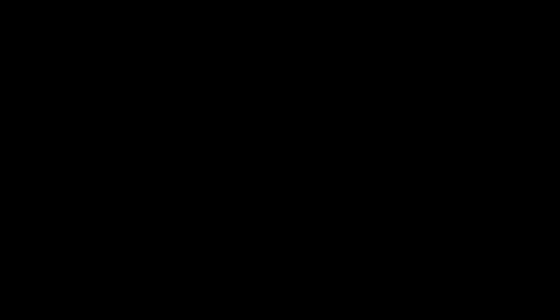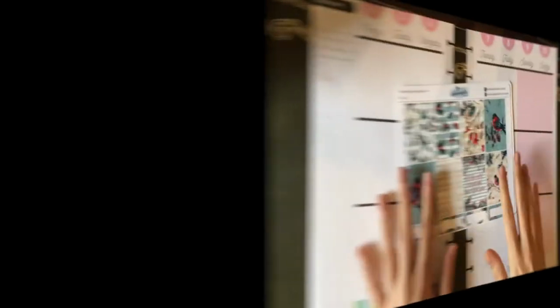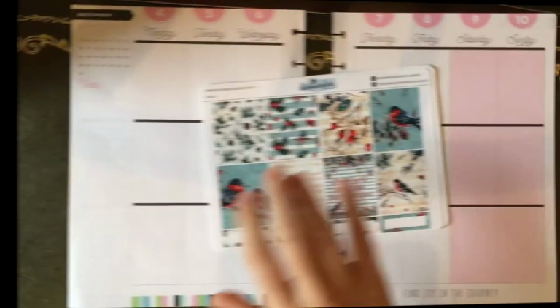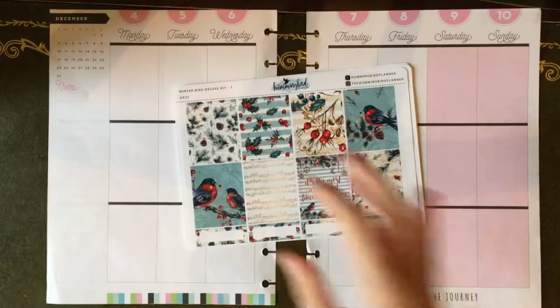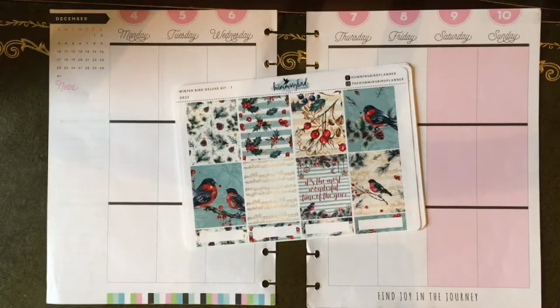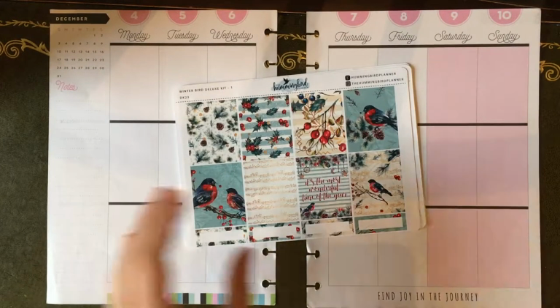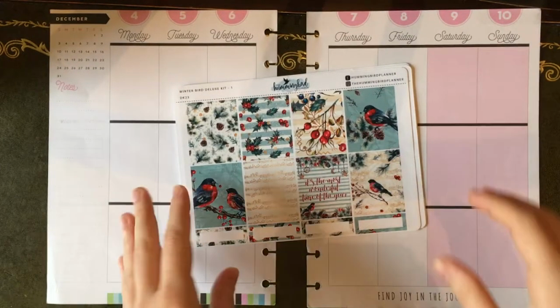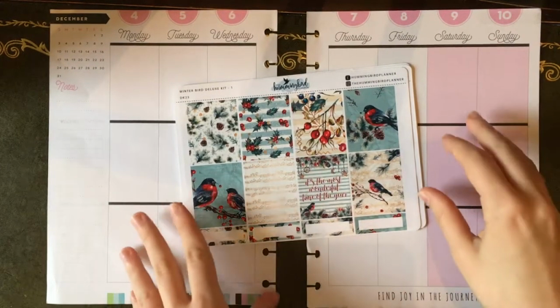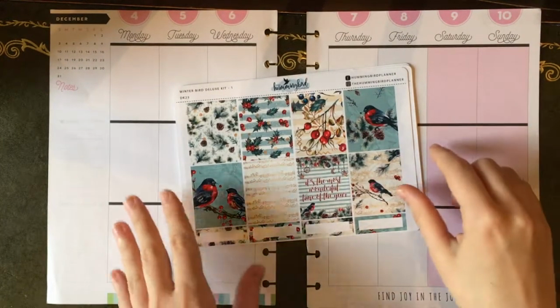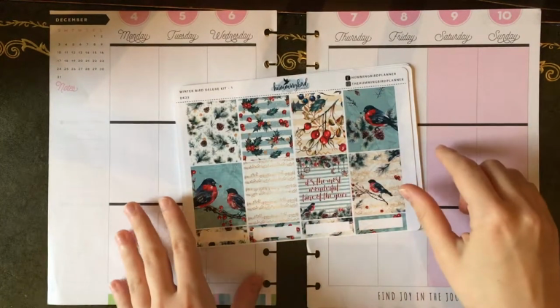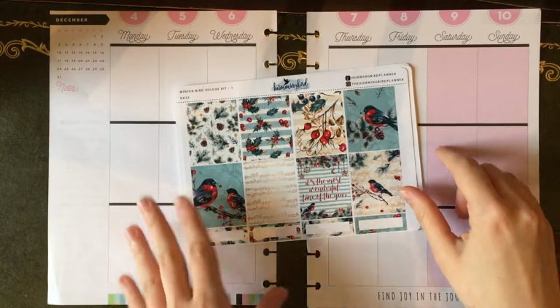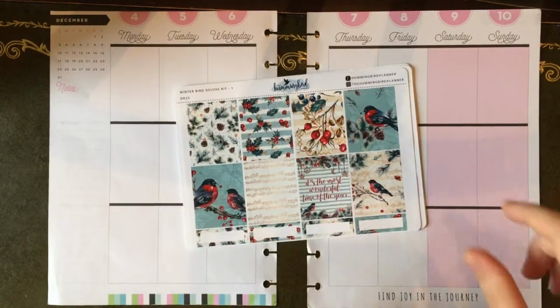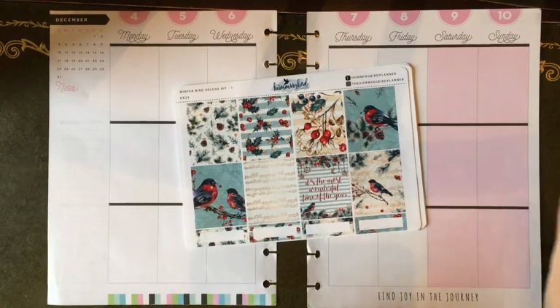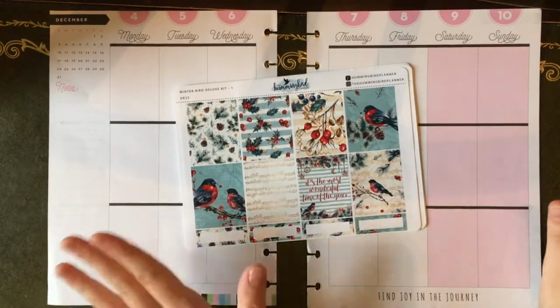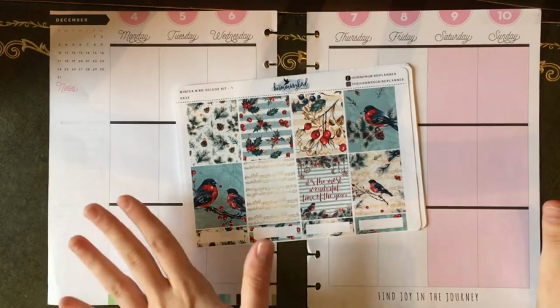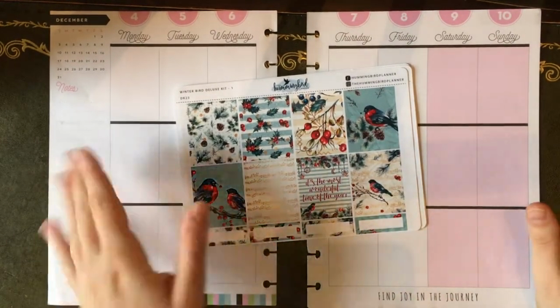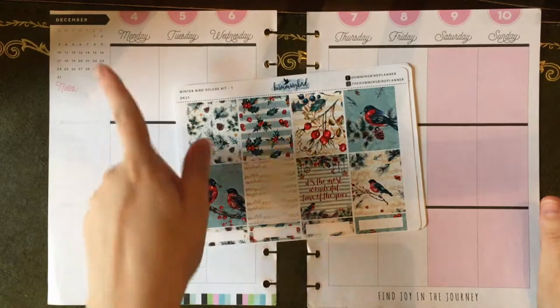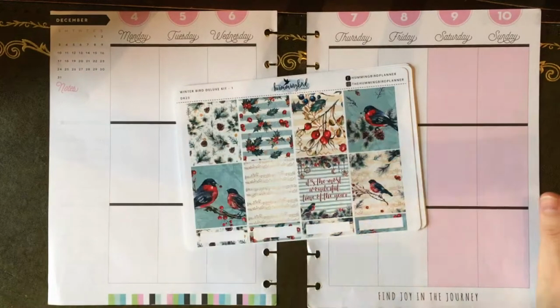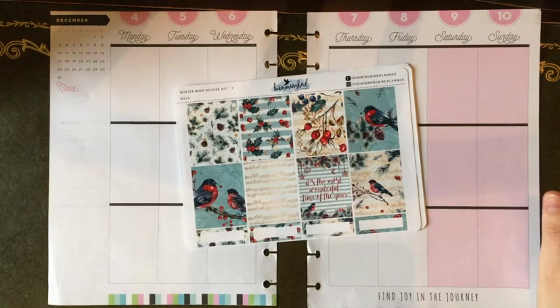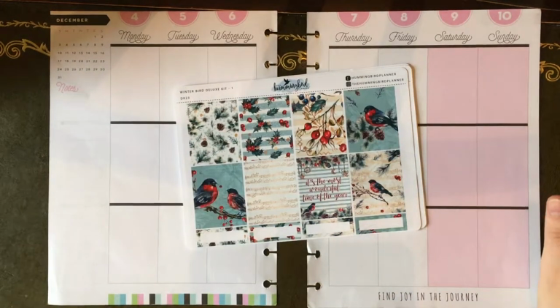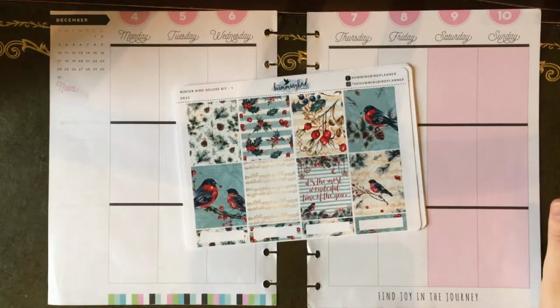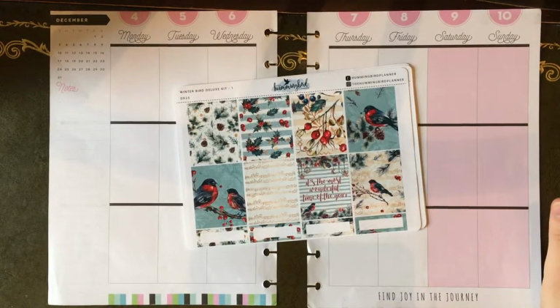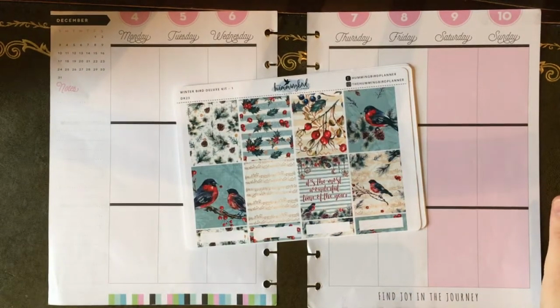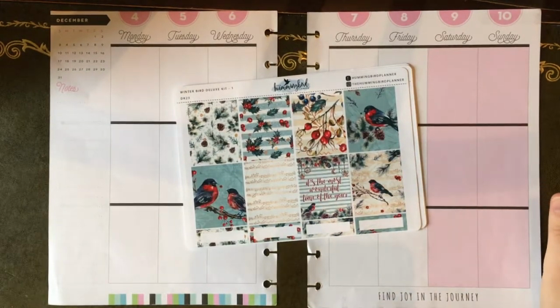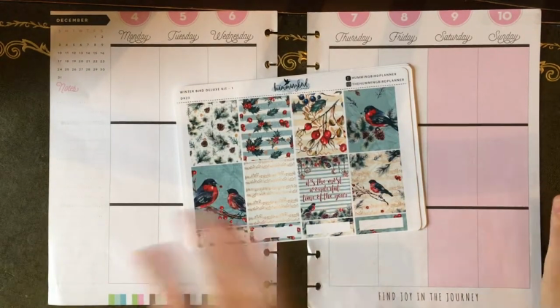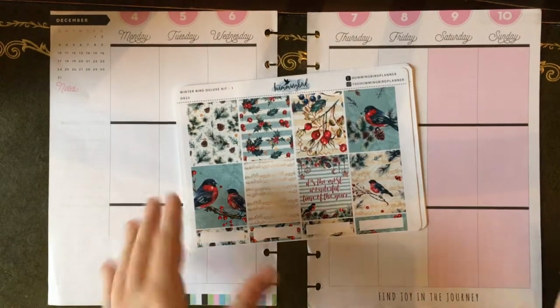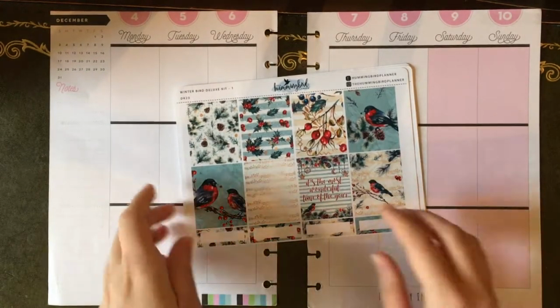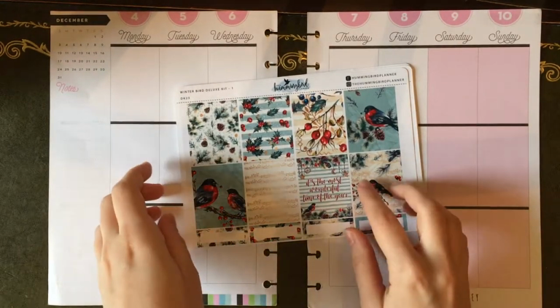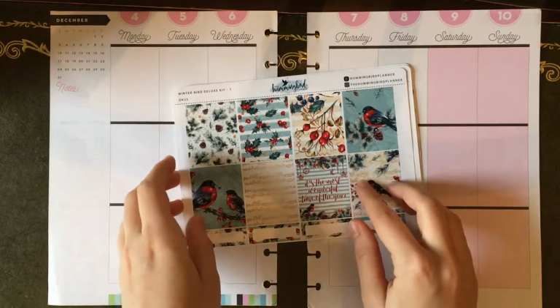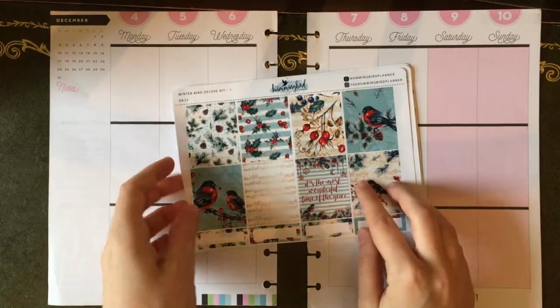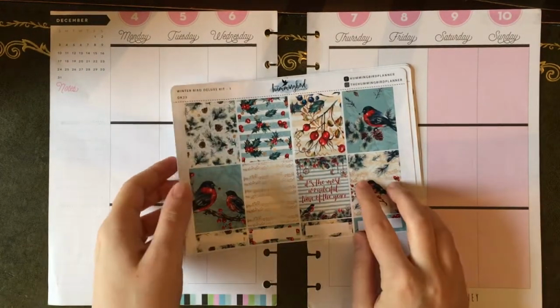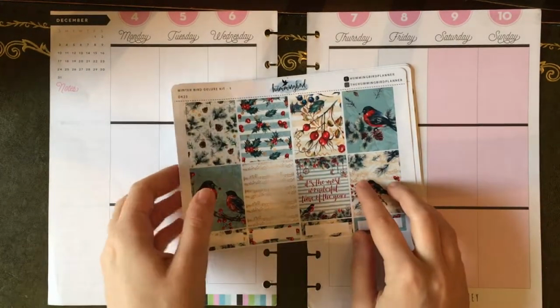Hey everybody, it is time to film my plan with me for the first full week in December, so that is the 4th to the 10th, and very exciting, it is the start of Christmas kits.